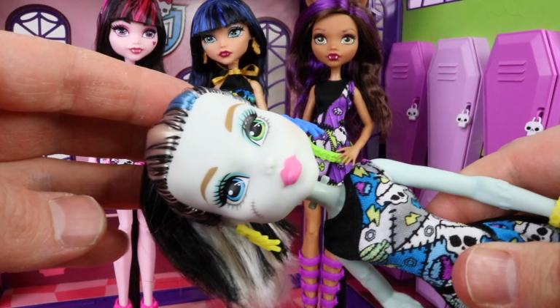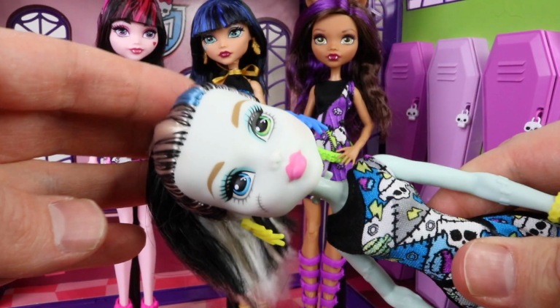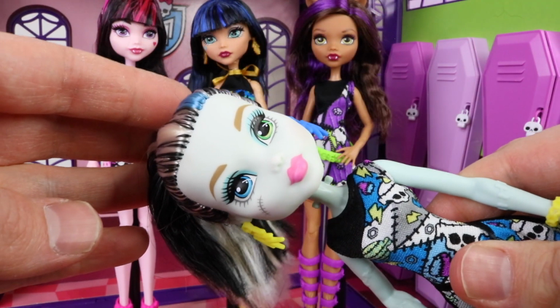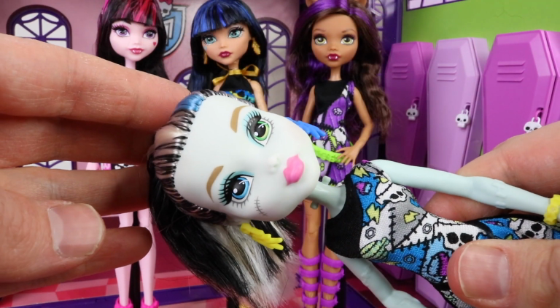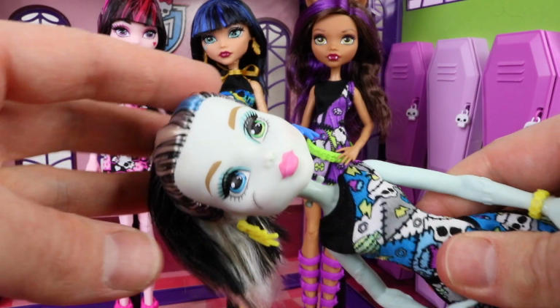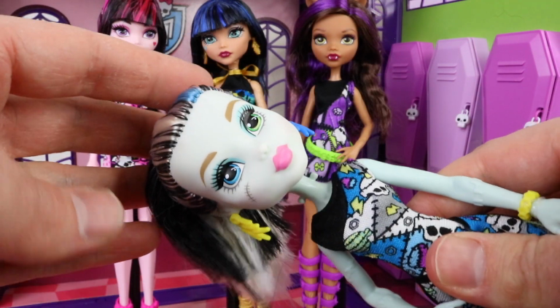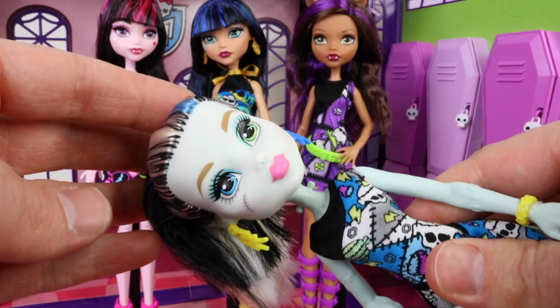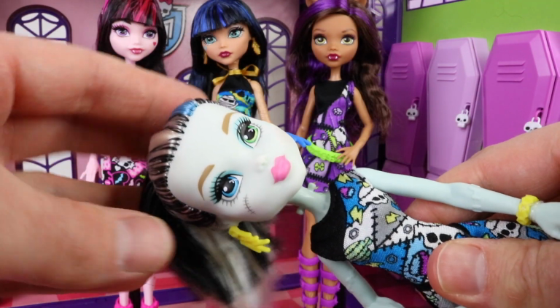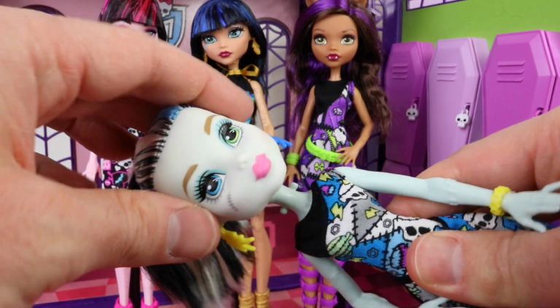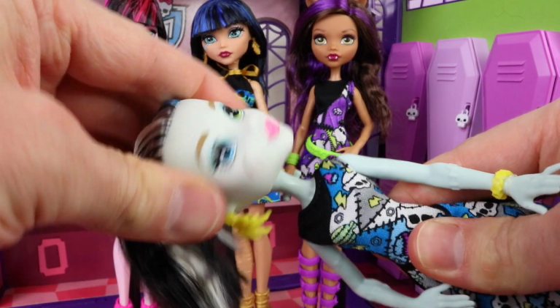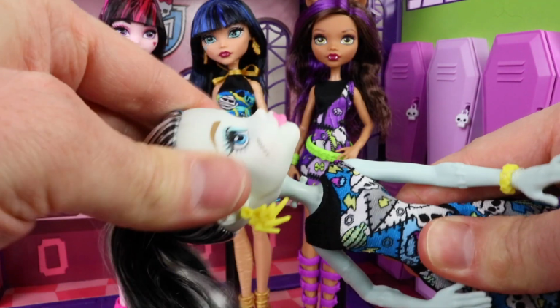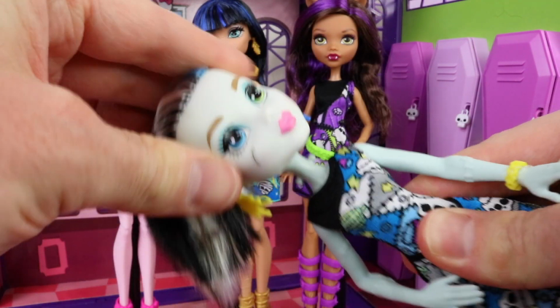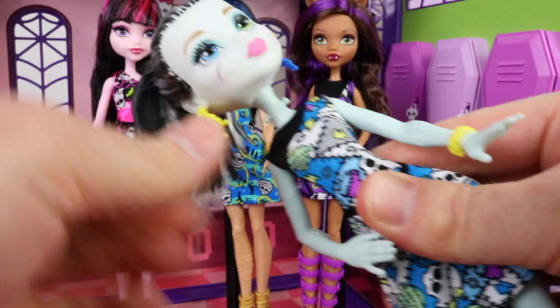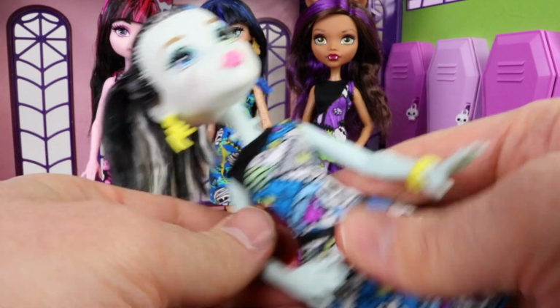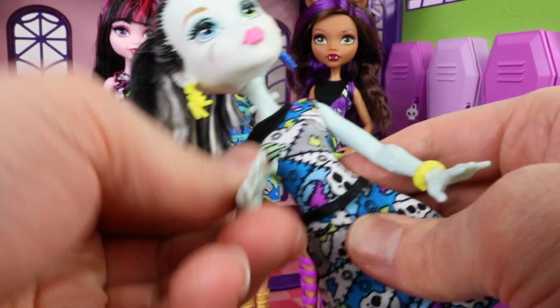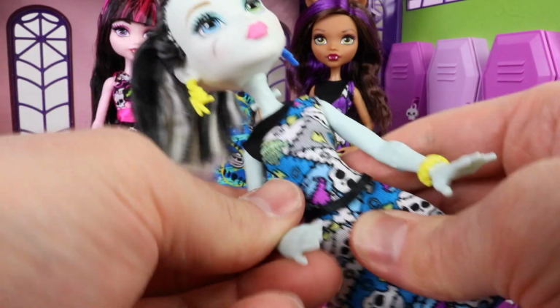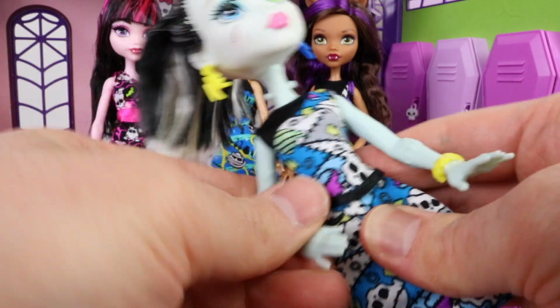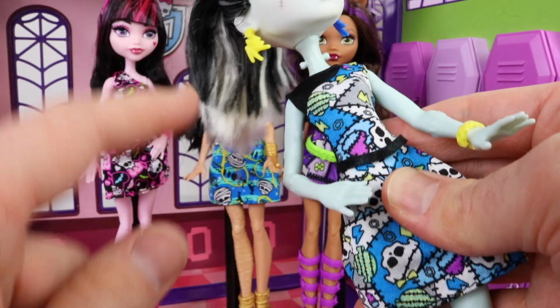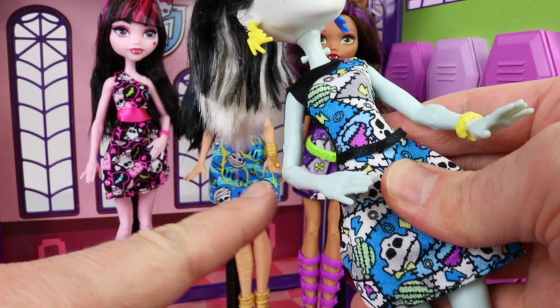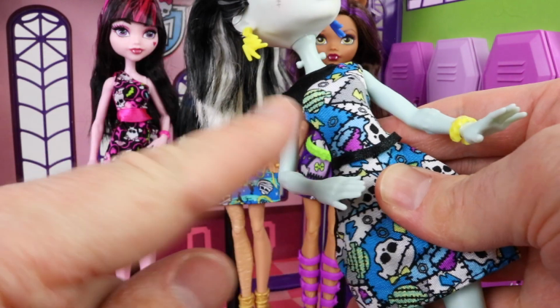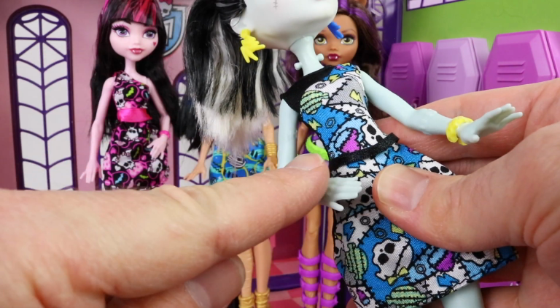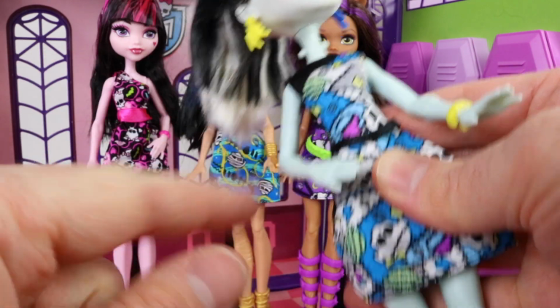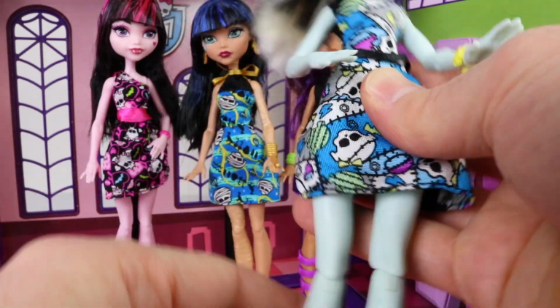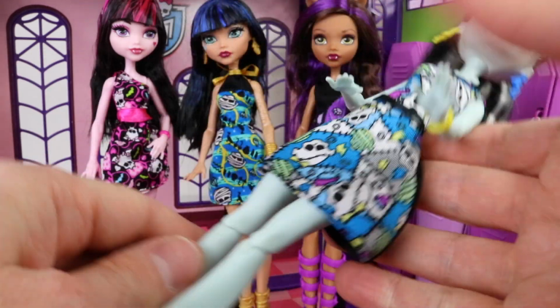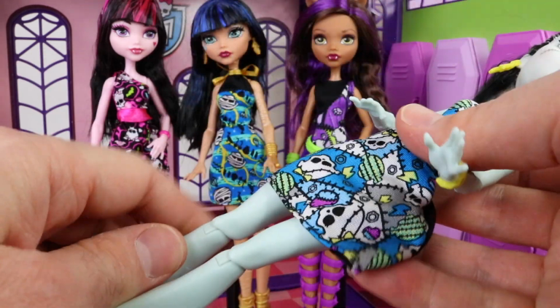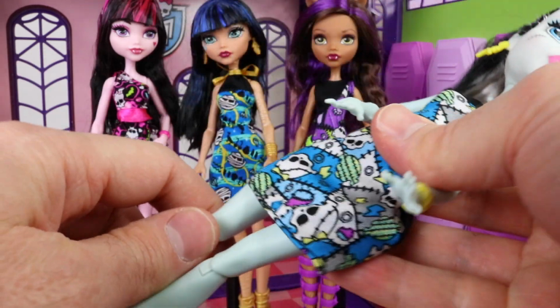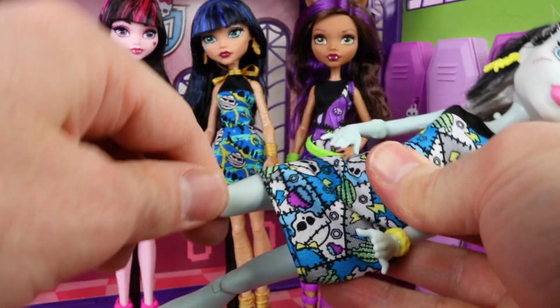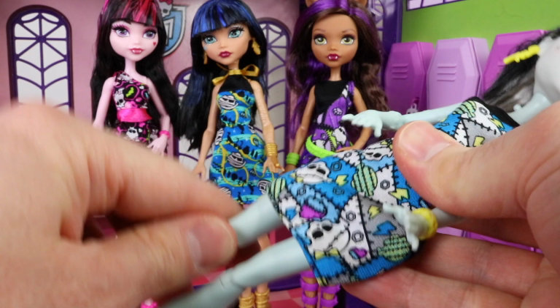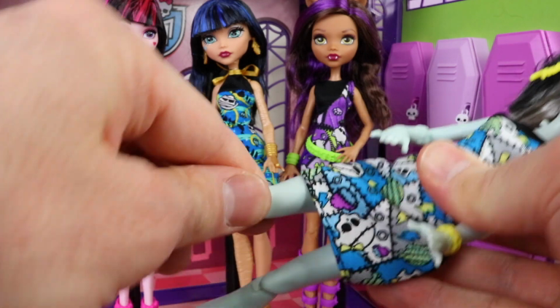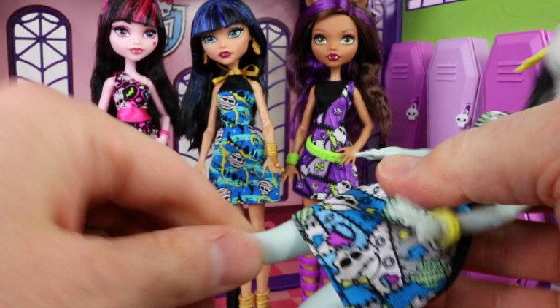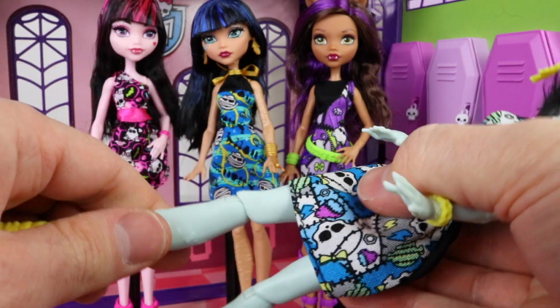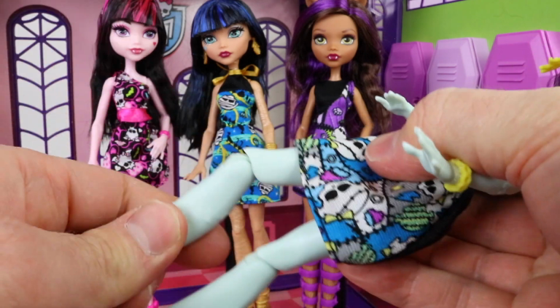As they are economy dolls there are only seven points of articulation, which include their head and their arms, but not their elbows or their wrists. However, we do have movement in their legs and knees.